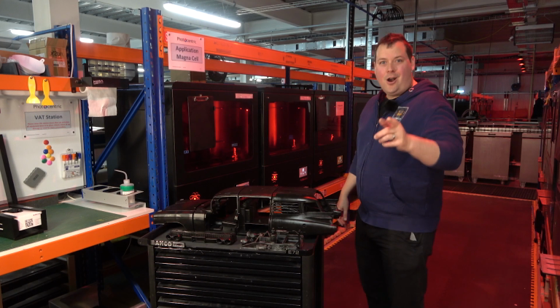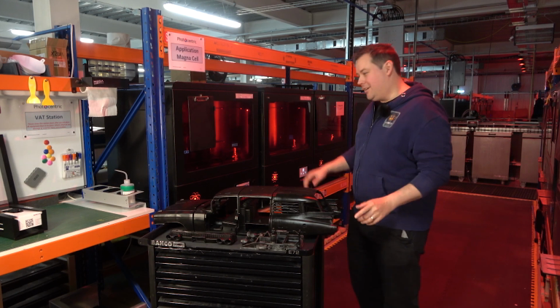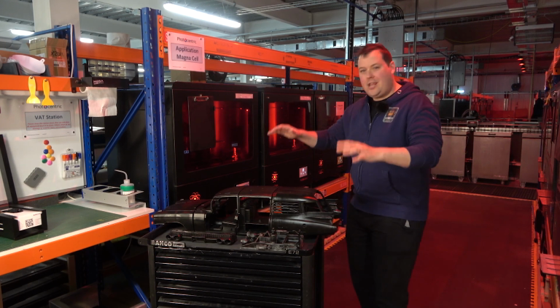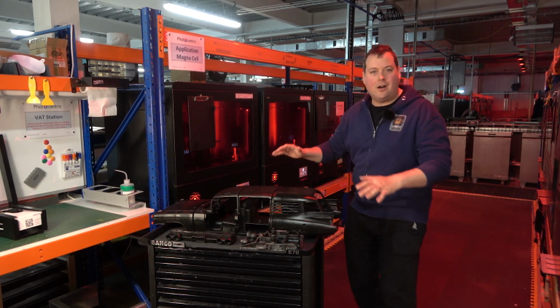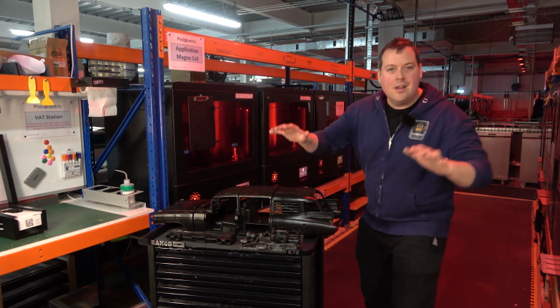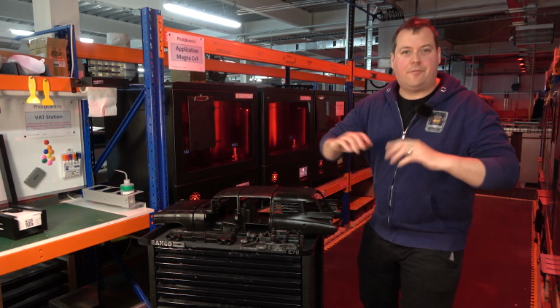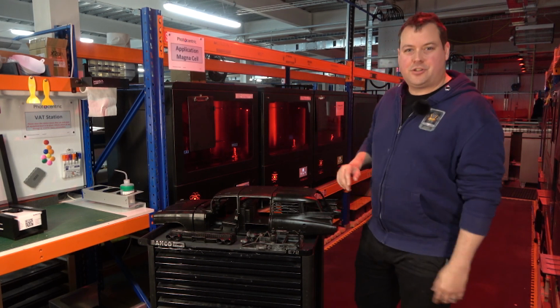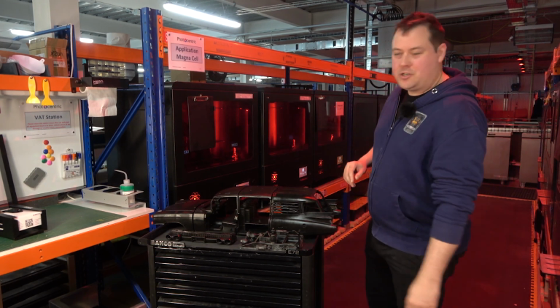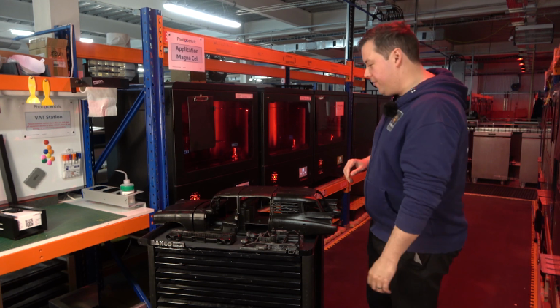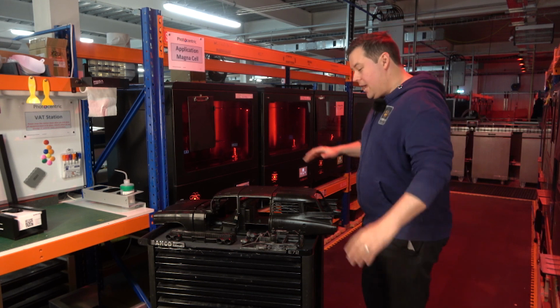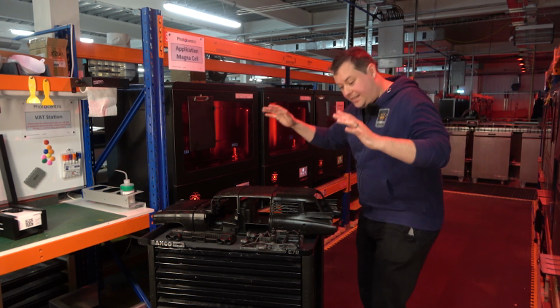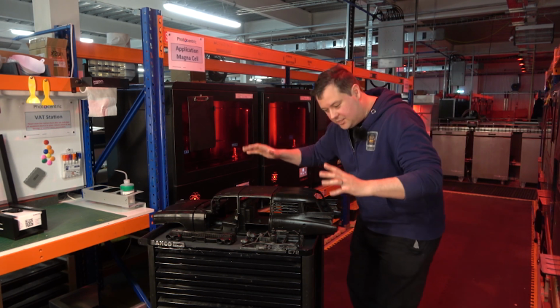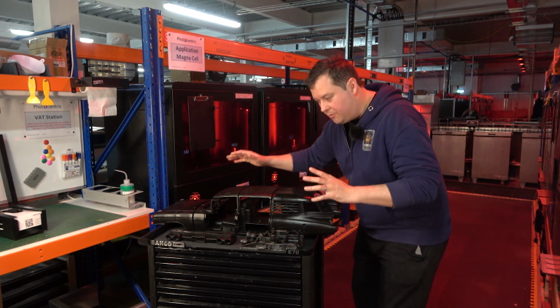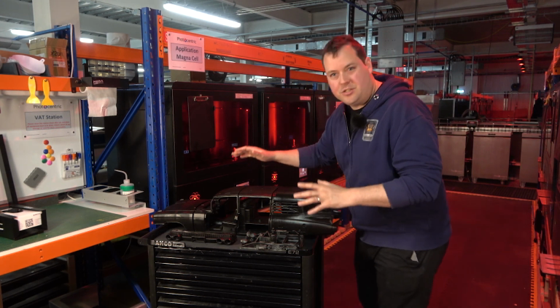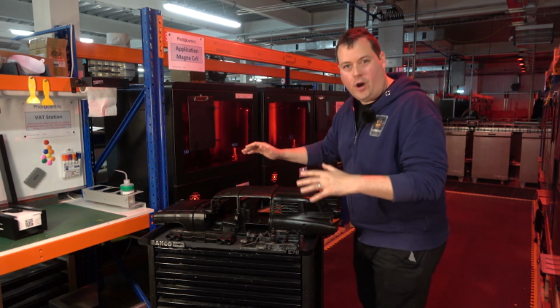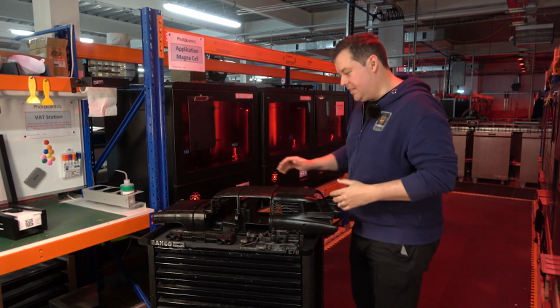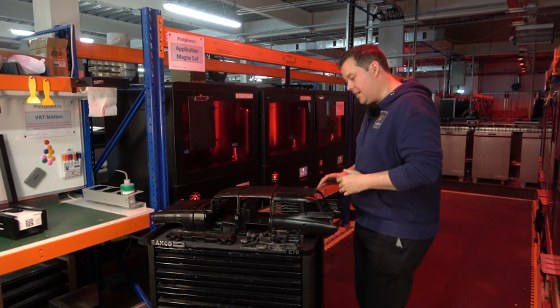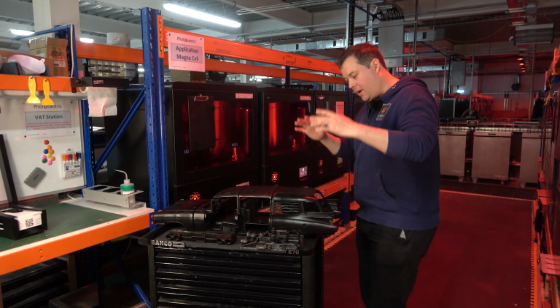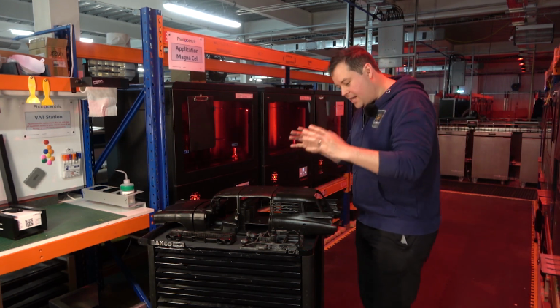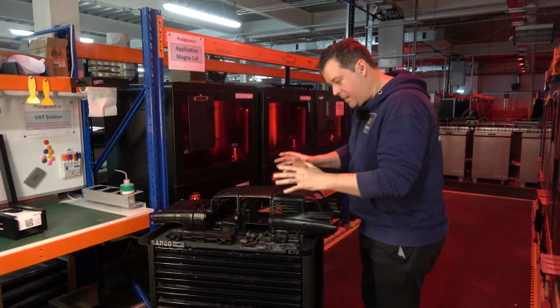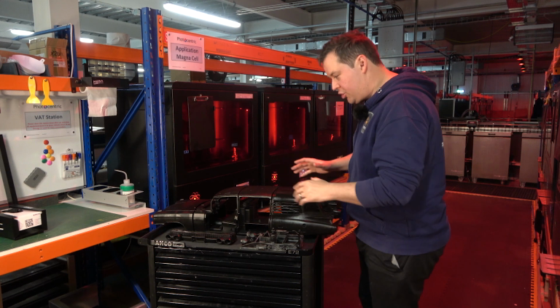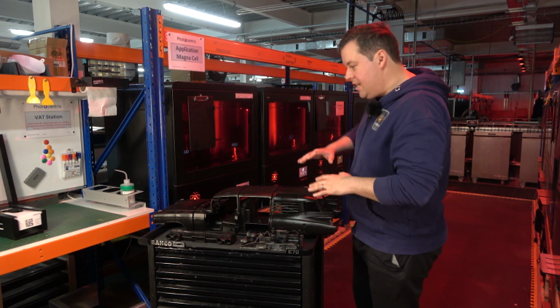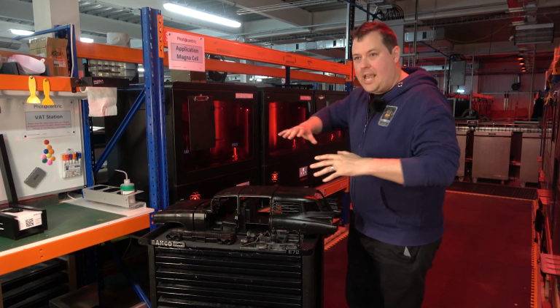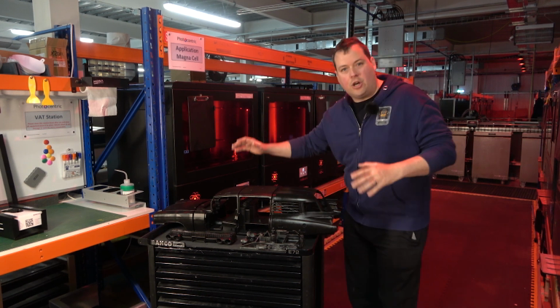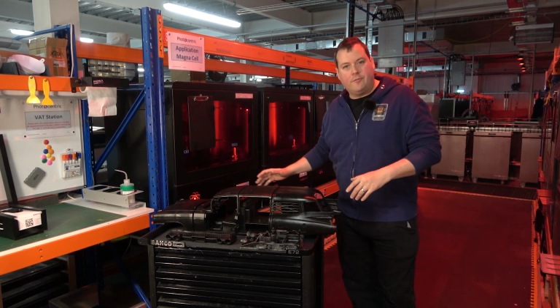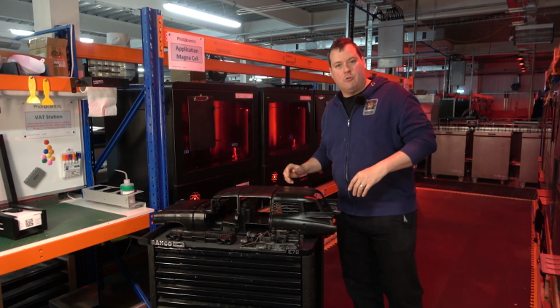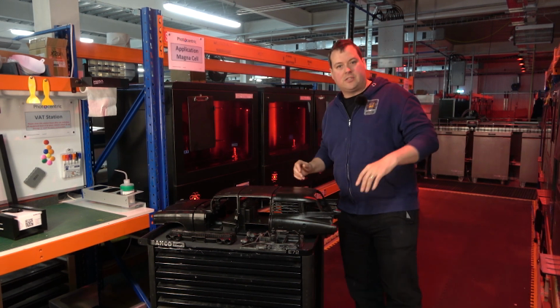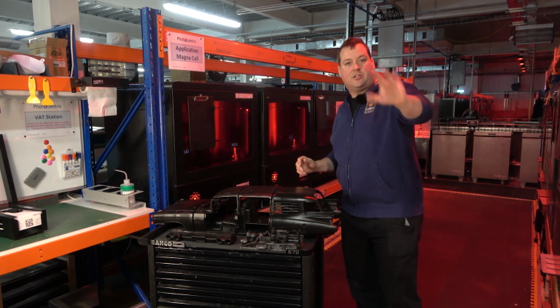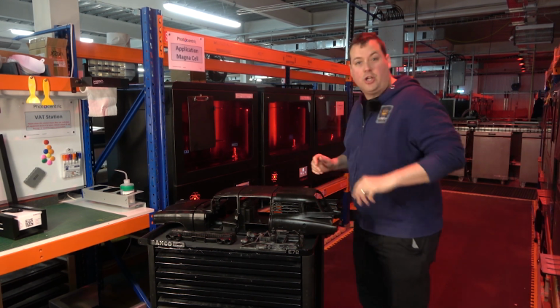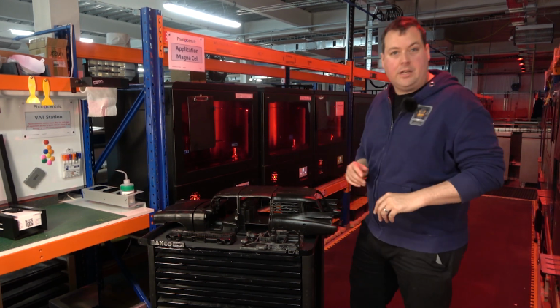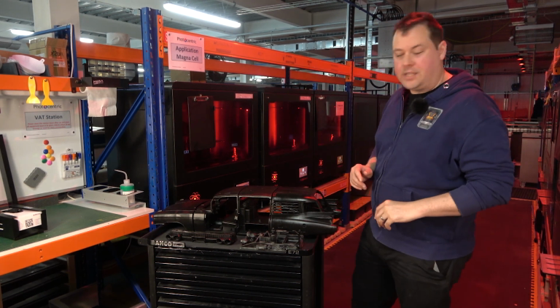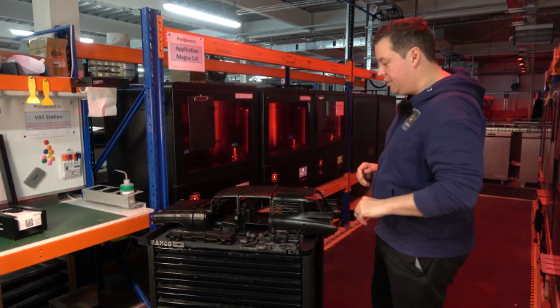Here we are in Photocentric's print farm, and this is one of the reasons for our visit today. Our next big project is the Ecto-1 from Ghostbusters — it's a model available on GAMBODY.